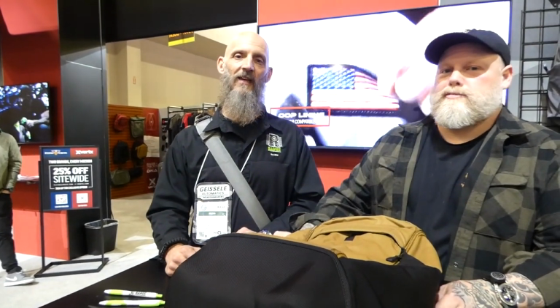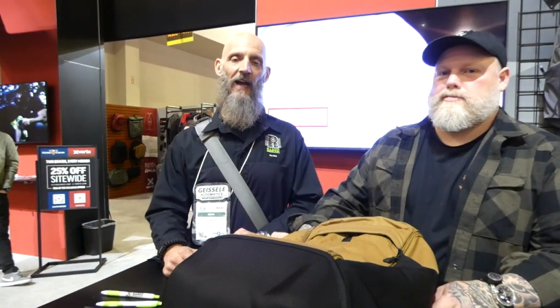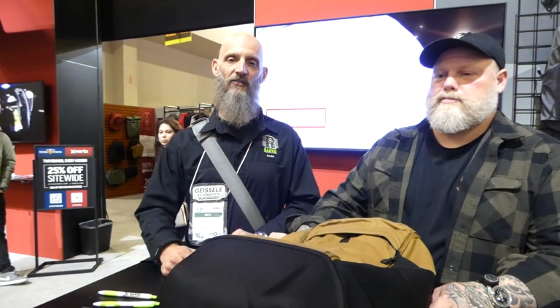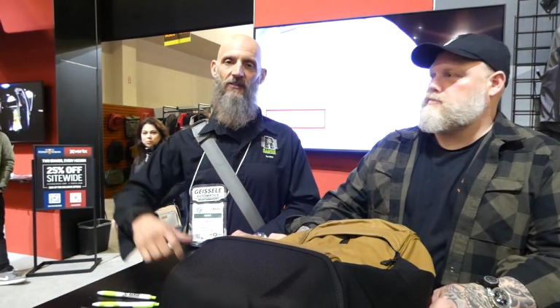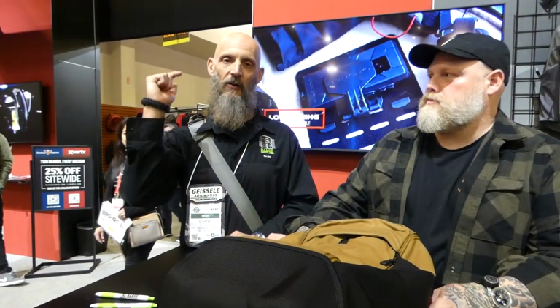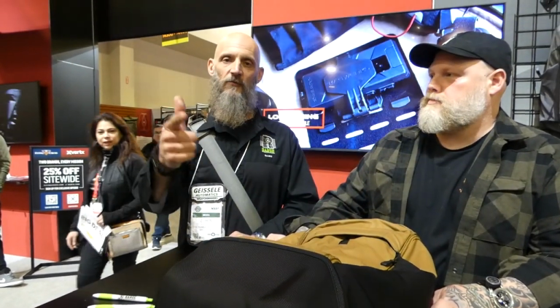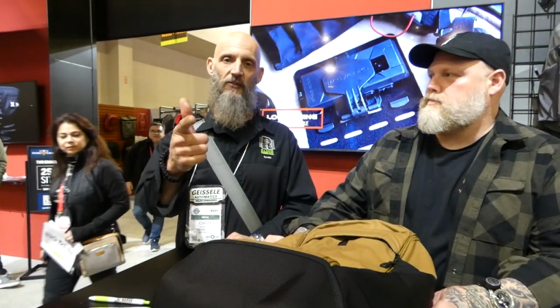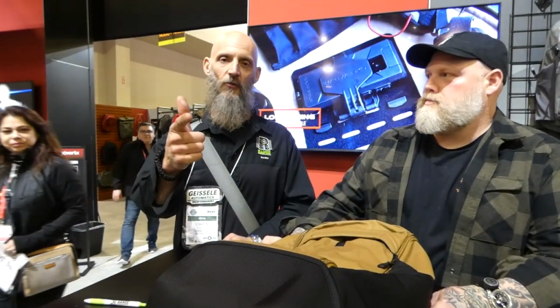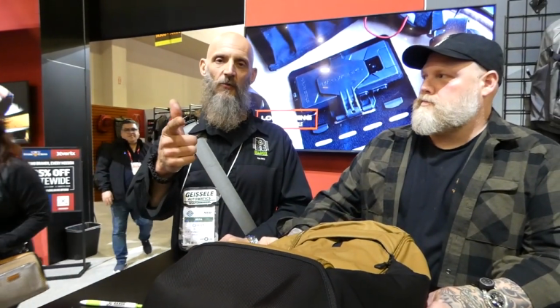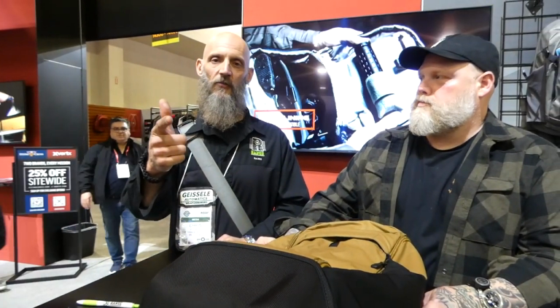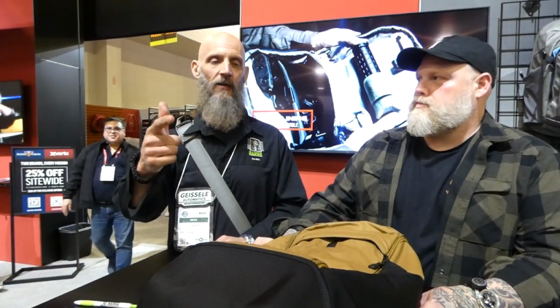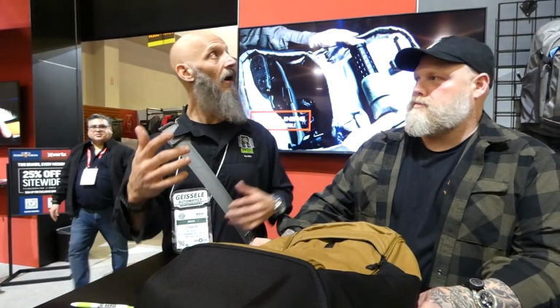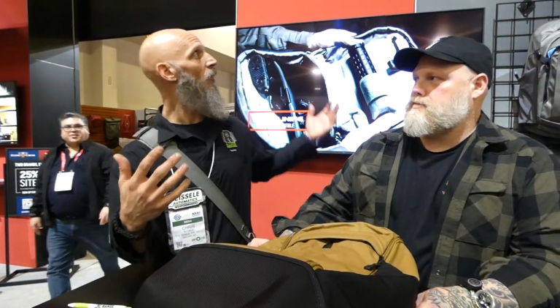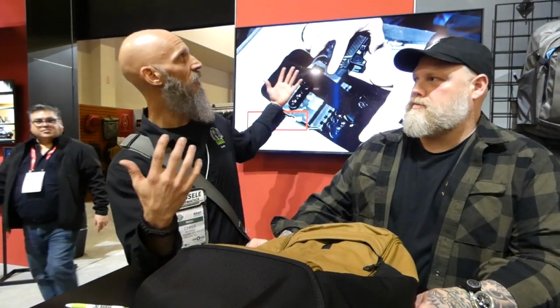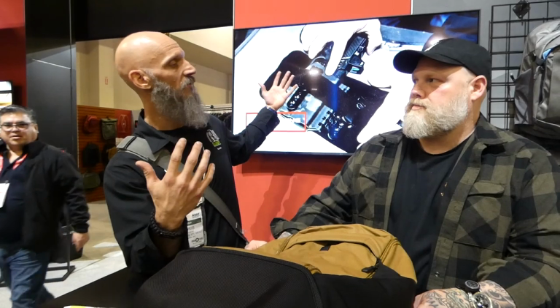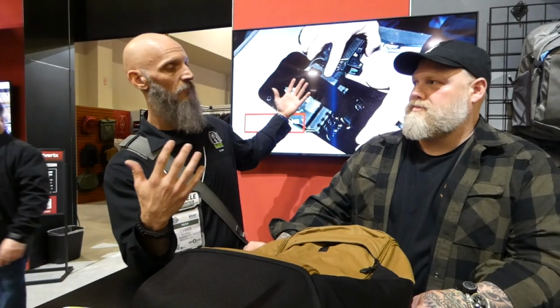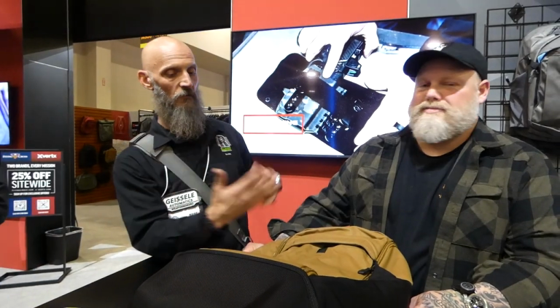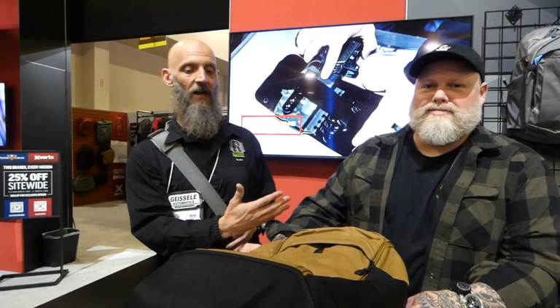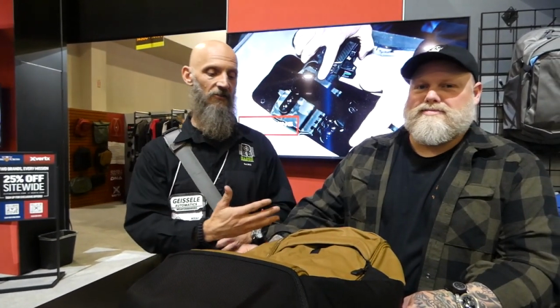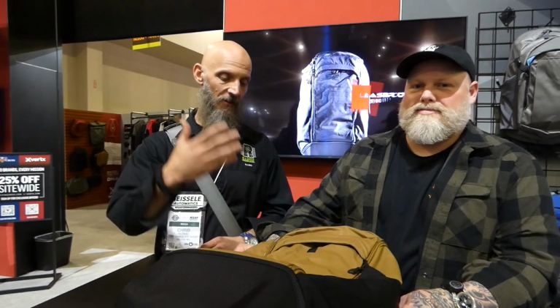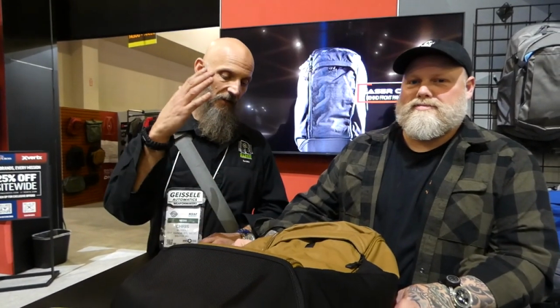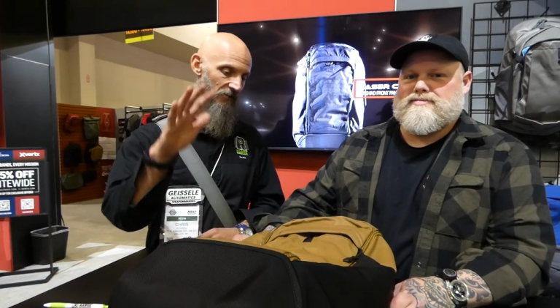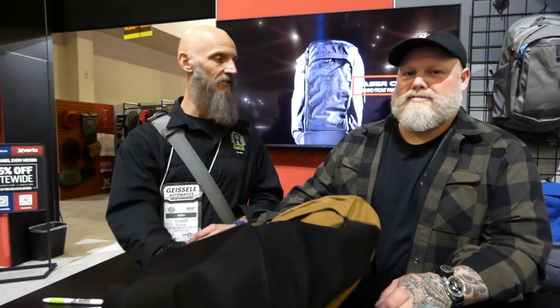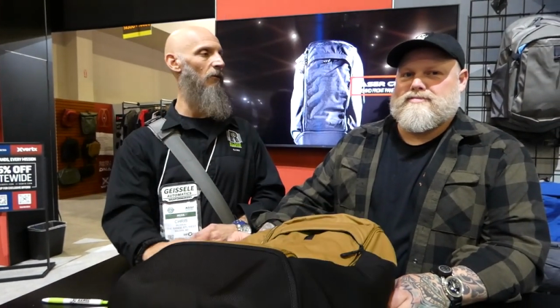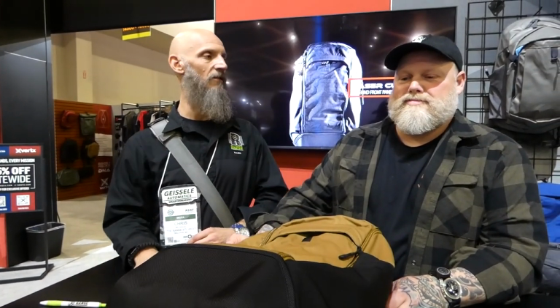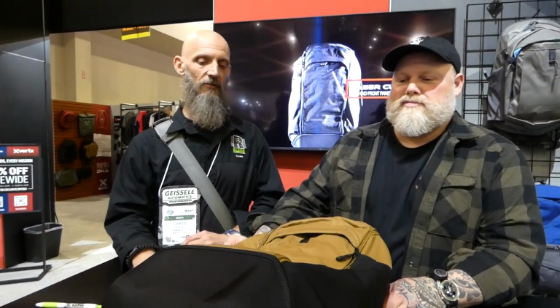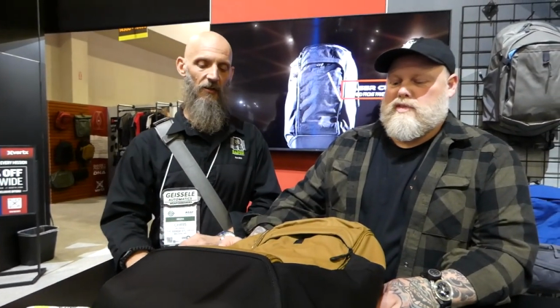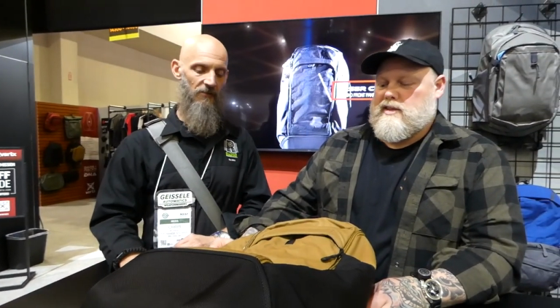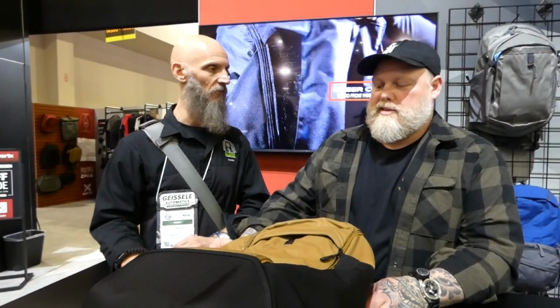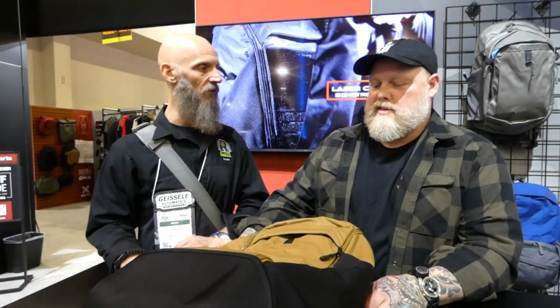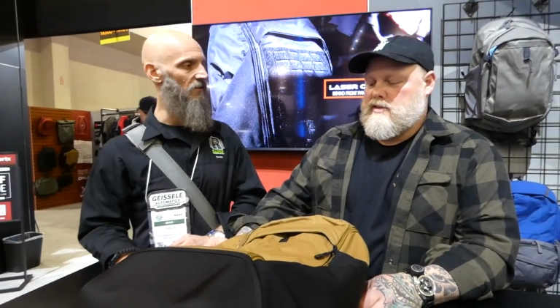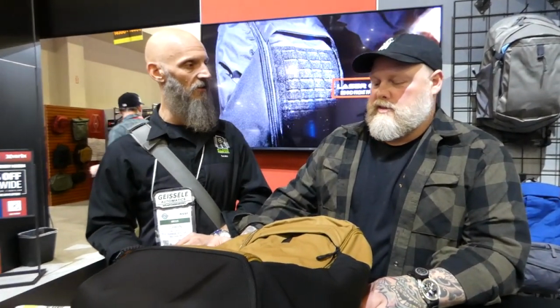Hi guys, Chris here from SHOT Show 2023, over at the Vertex booth with Nash. Nash, tell me about some of the new stuff that's coming from Vertex this year.